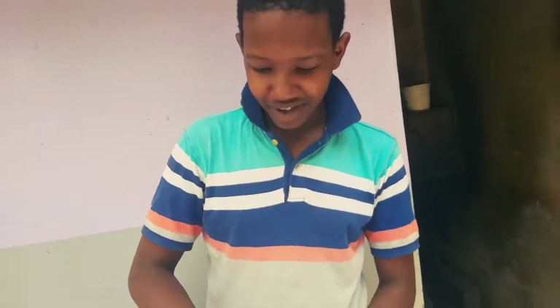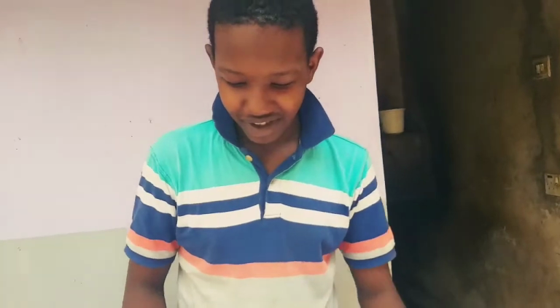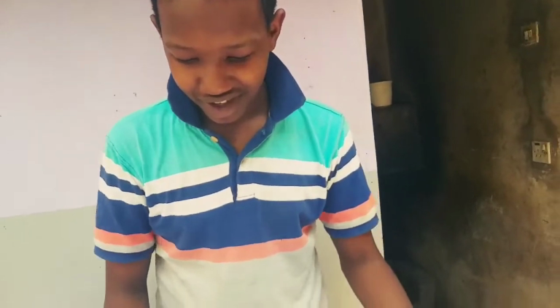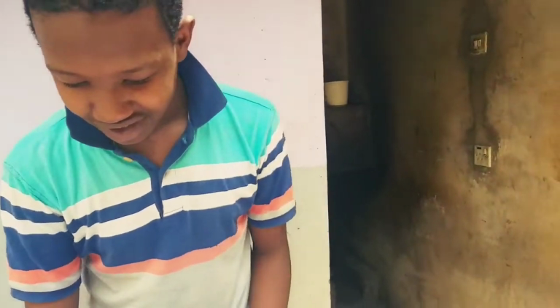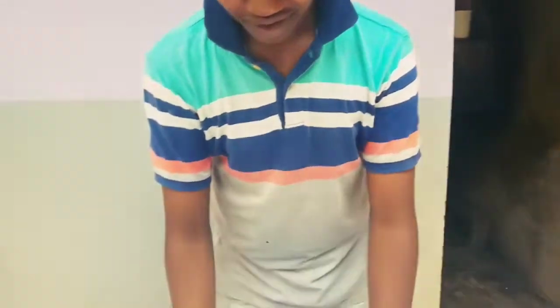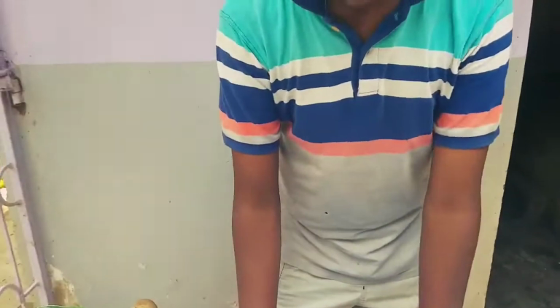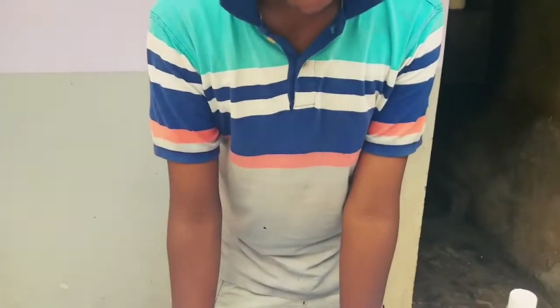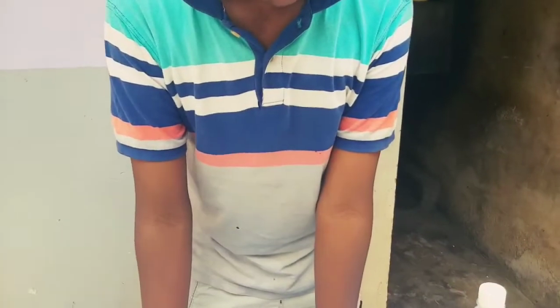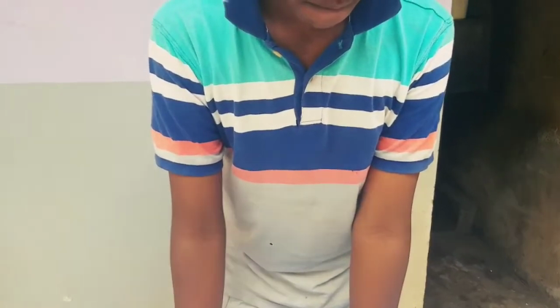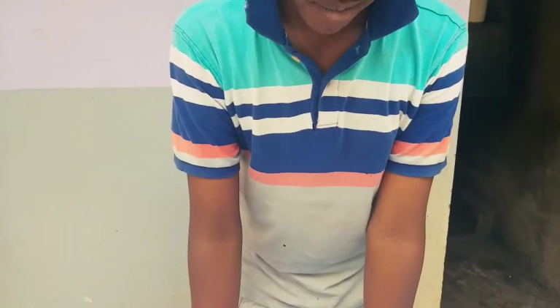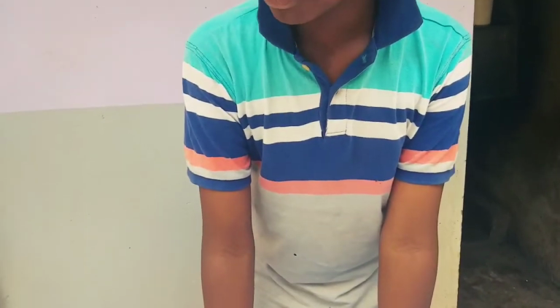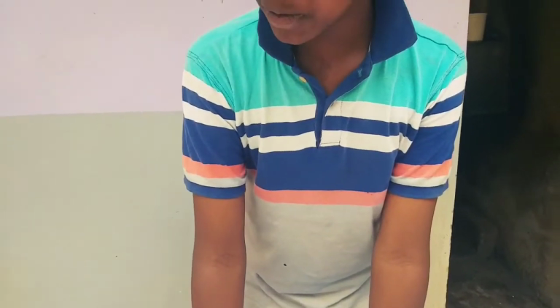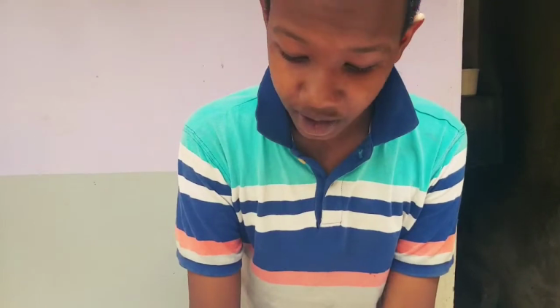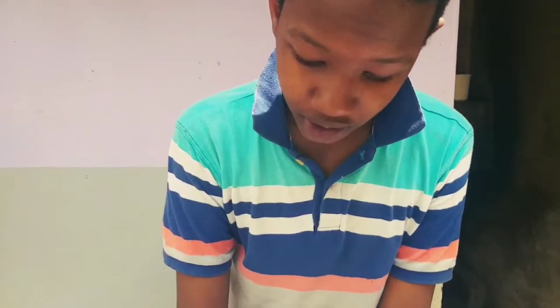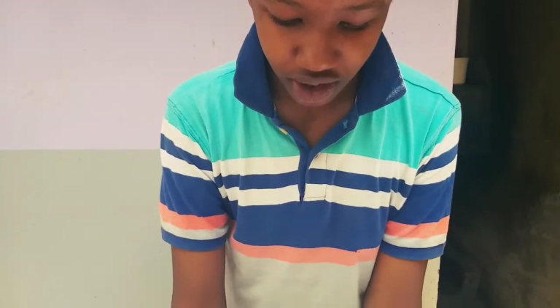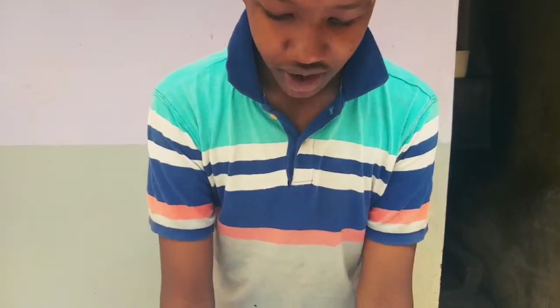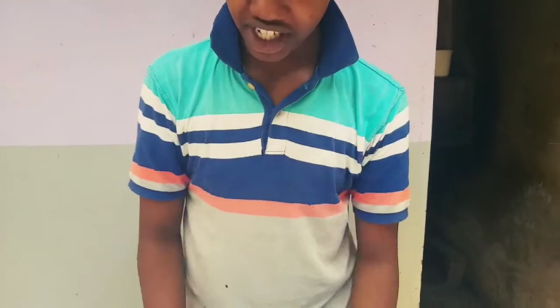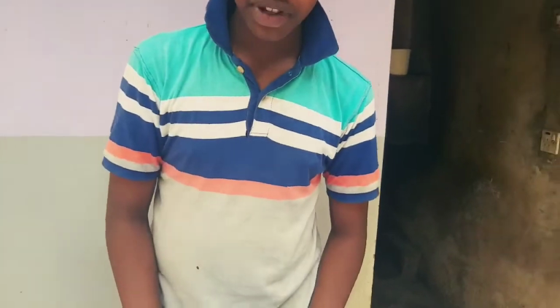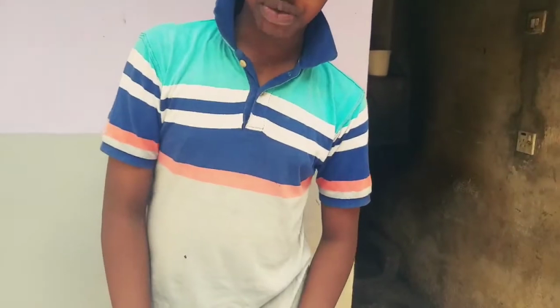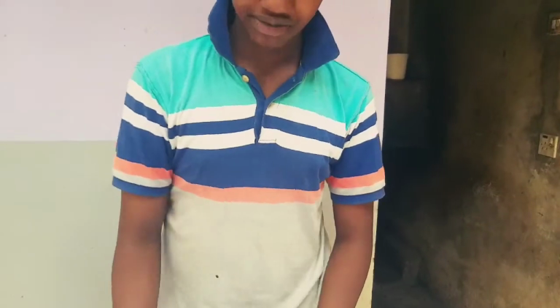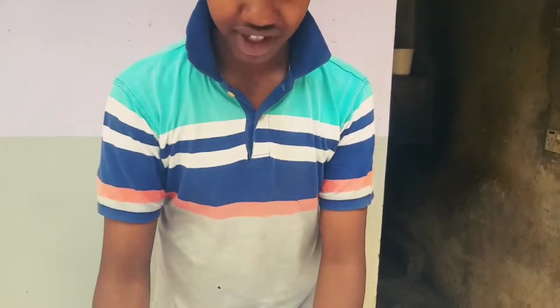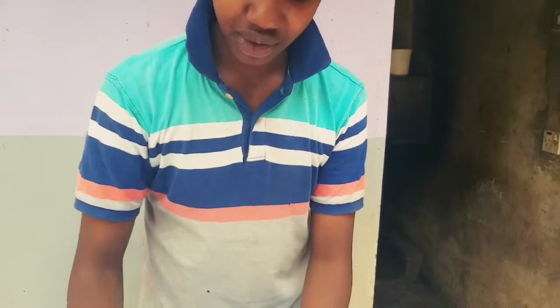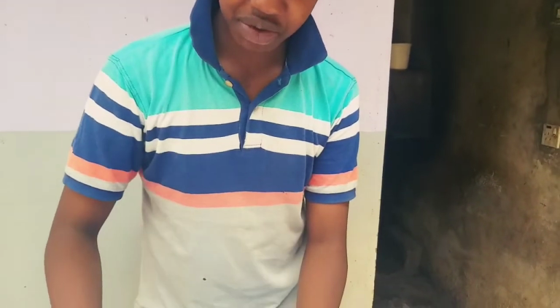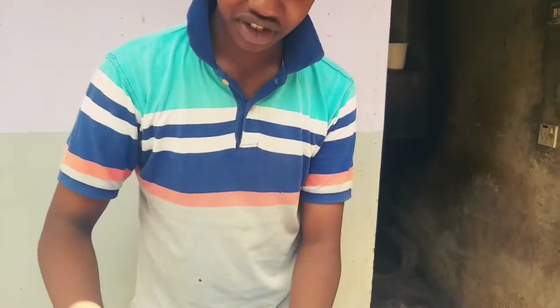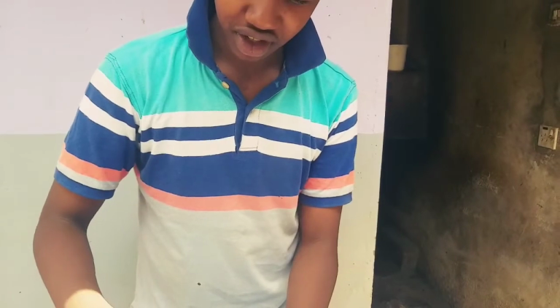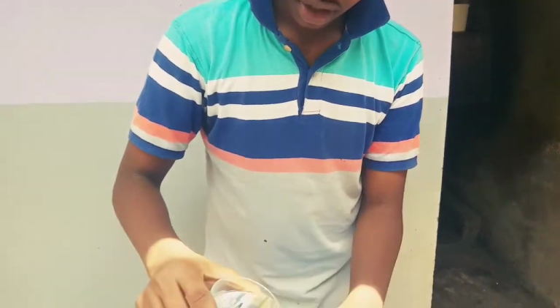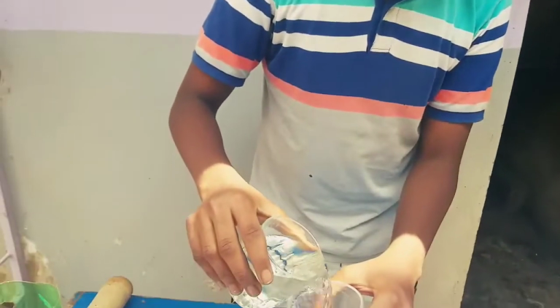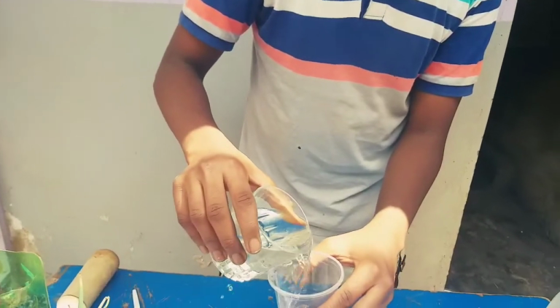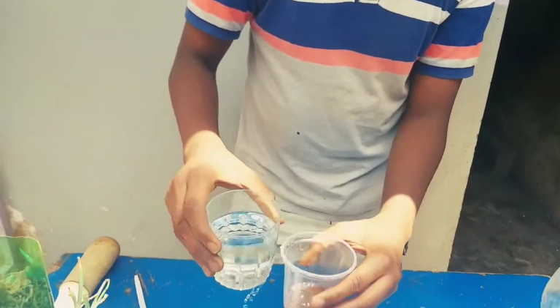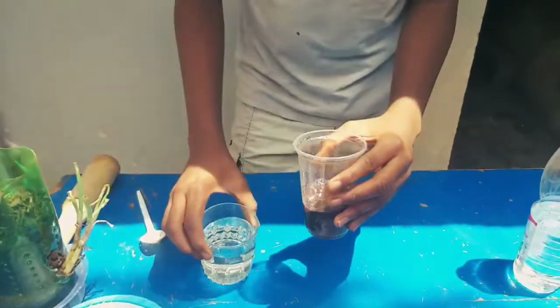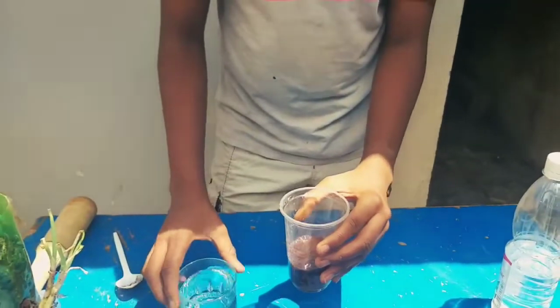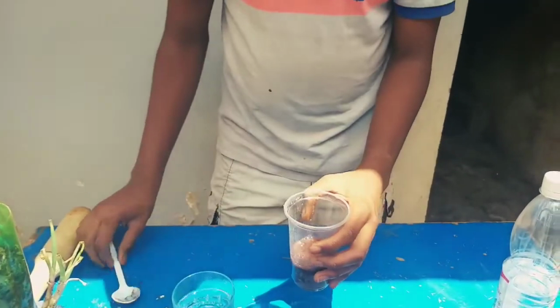So what do you think — is the soil acidic or alkaline? I think it's acidic. But let us make sure because science is what is proven.